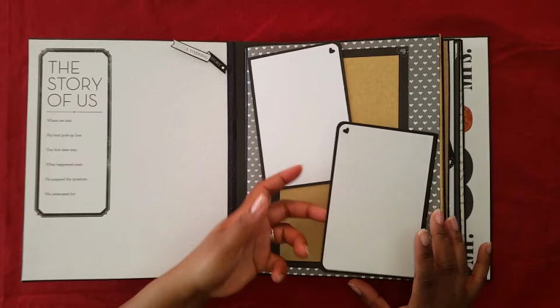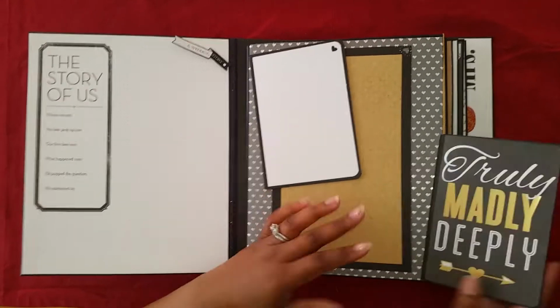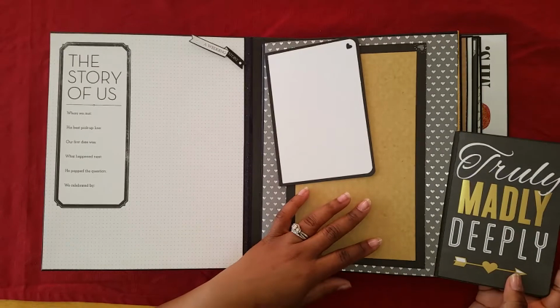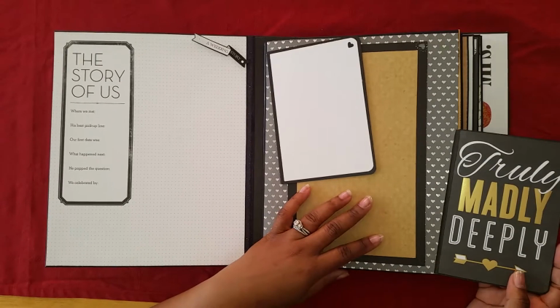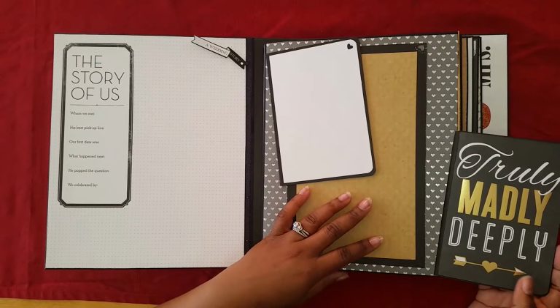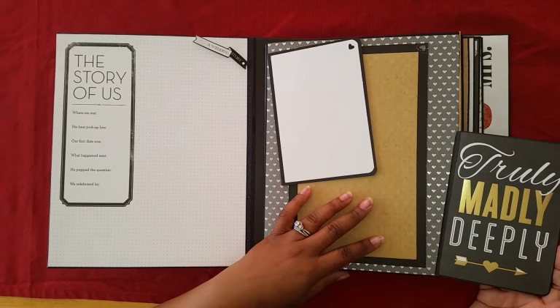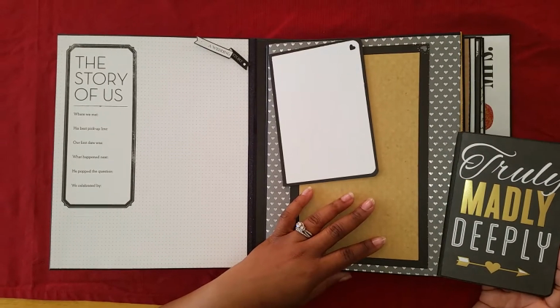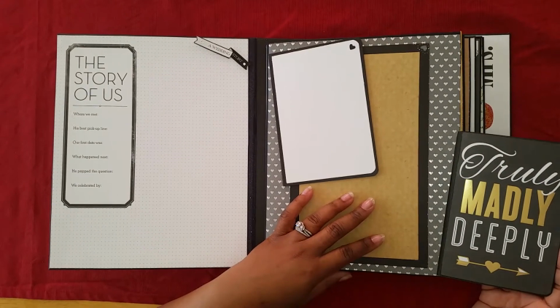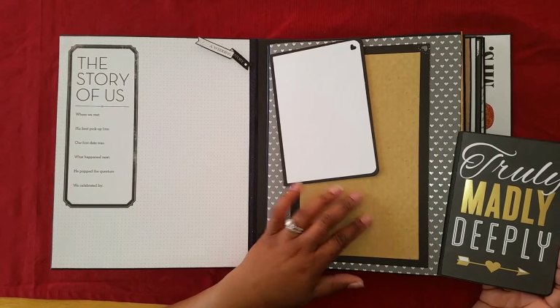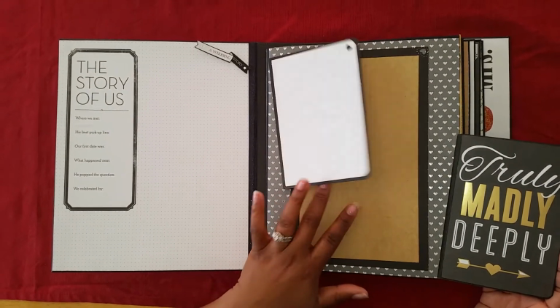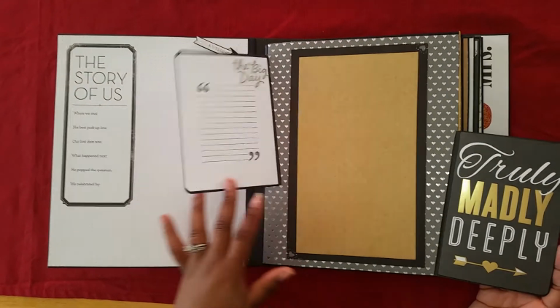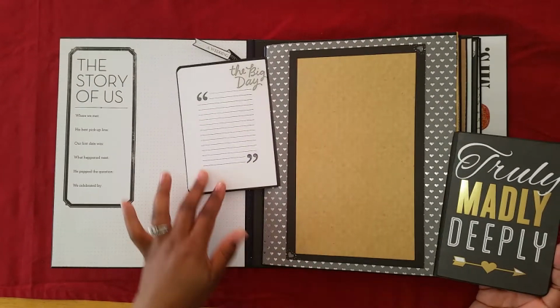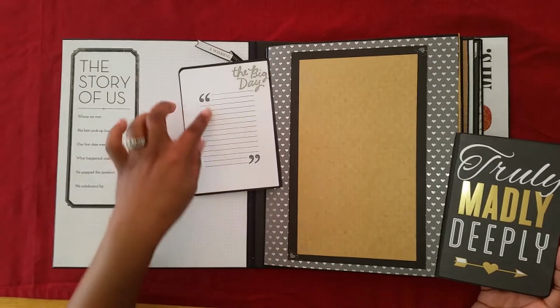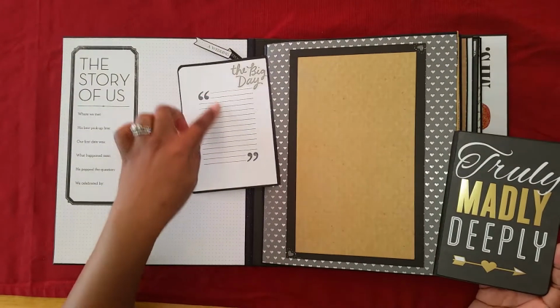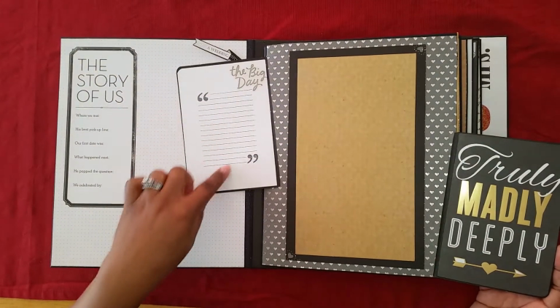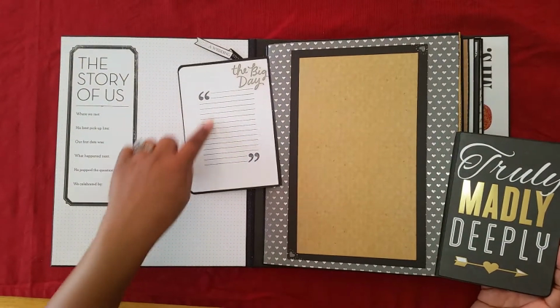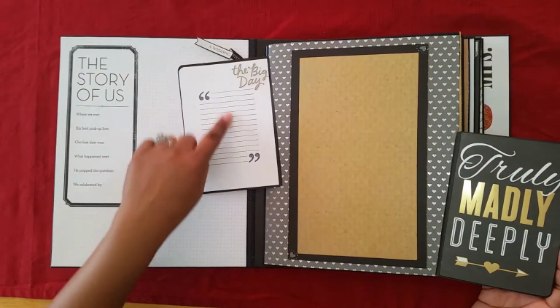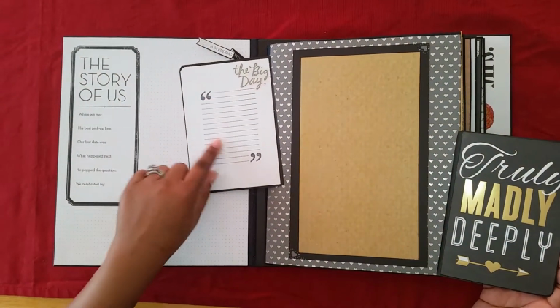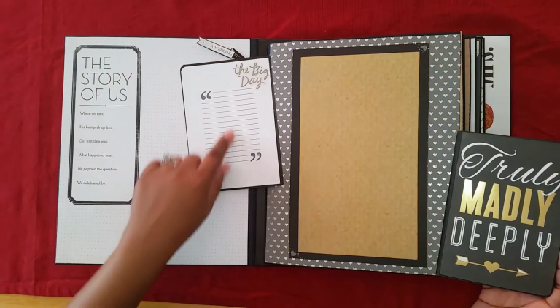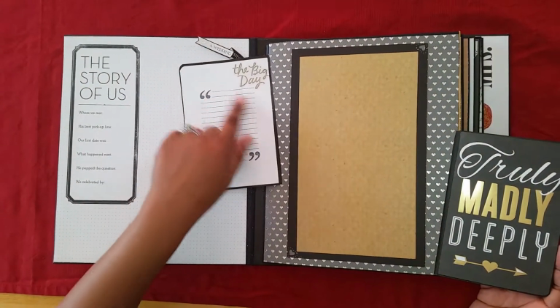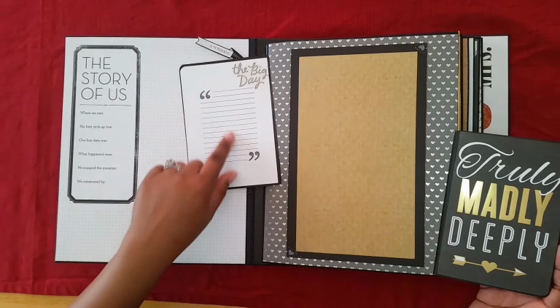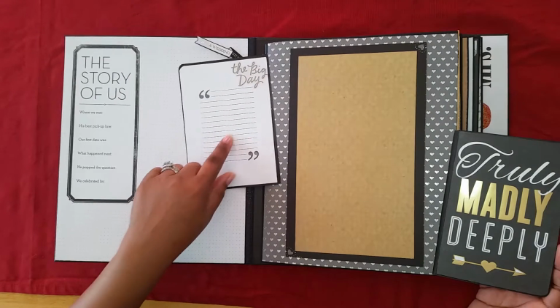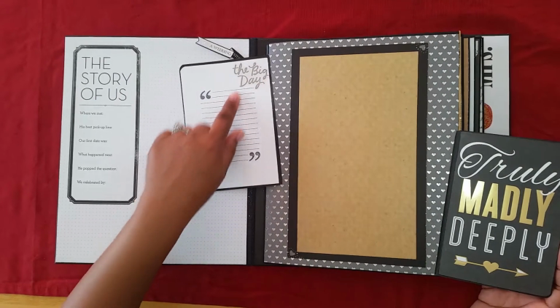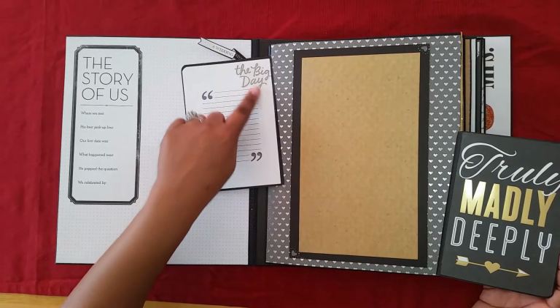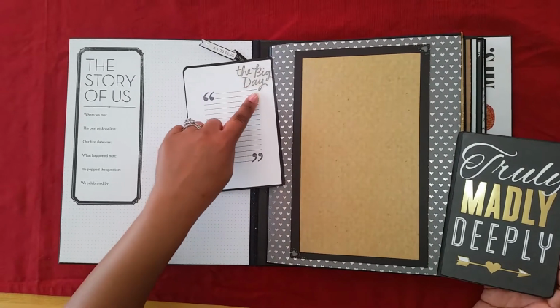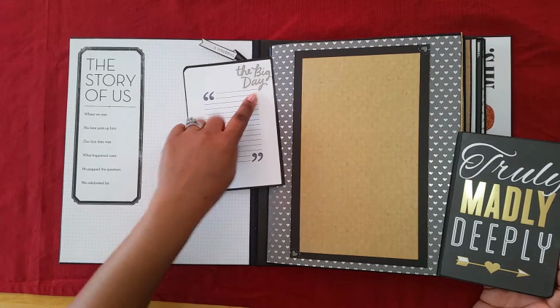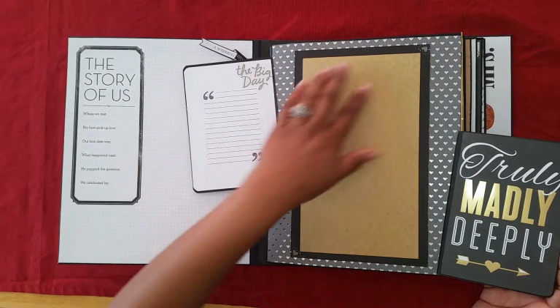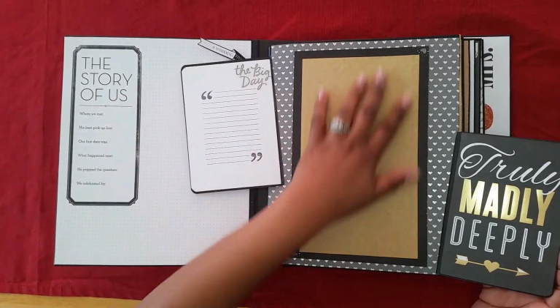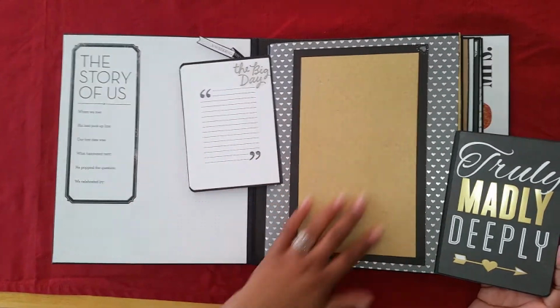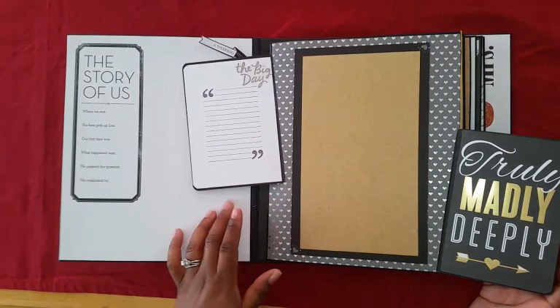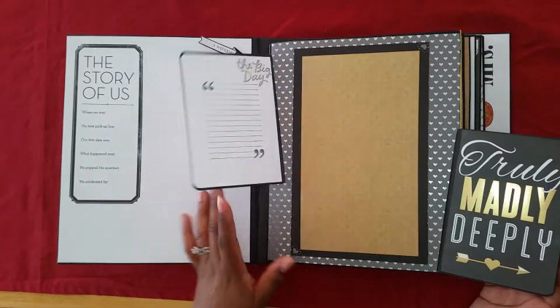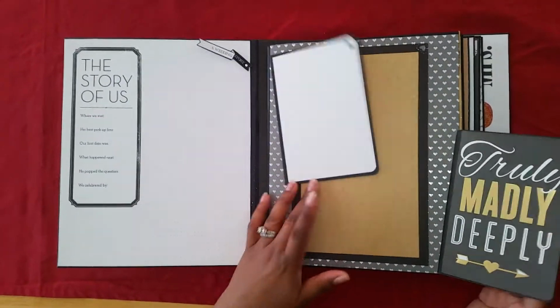You open it up, it says 'Truly, Madly, Deeply.' And then this one I just put that here so they can write on there. And this one says 'The Big Day' and then they can put a picture here.